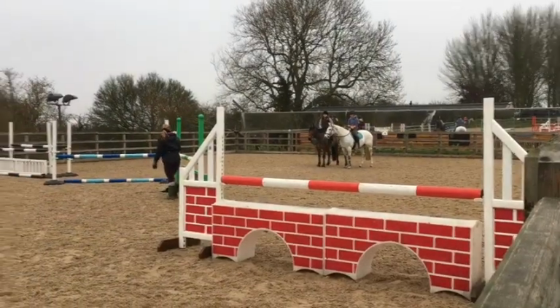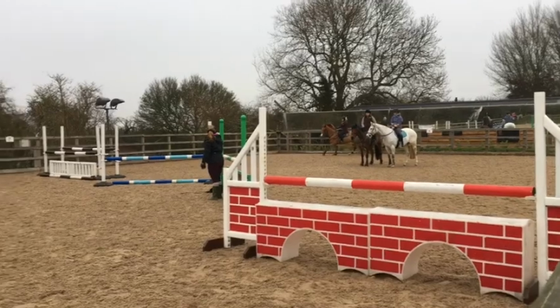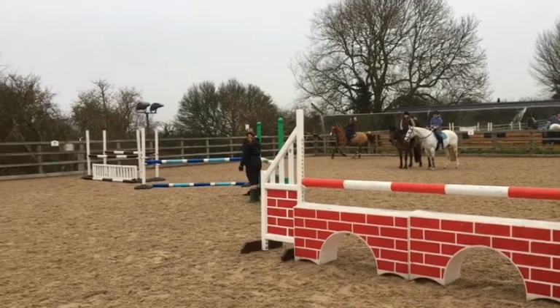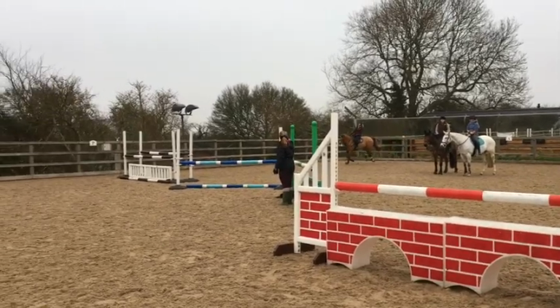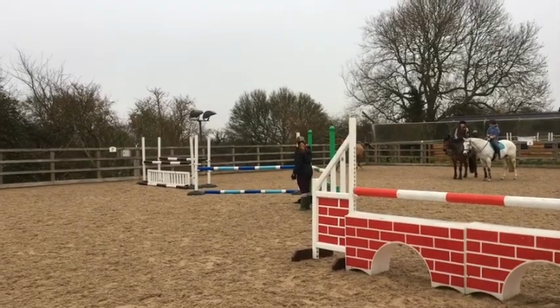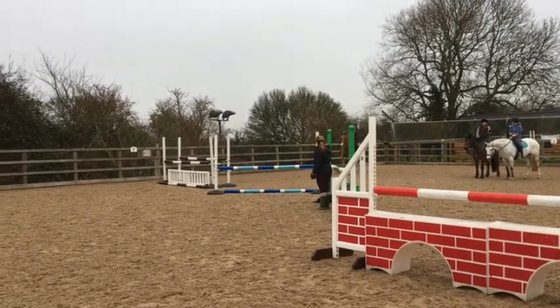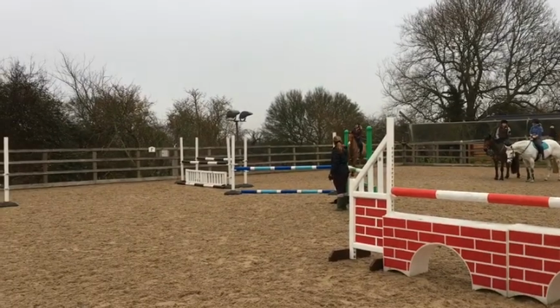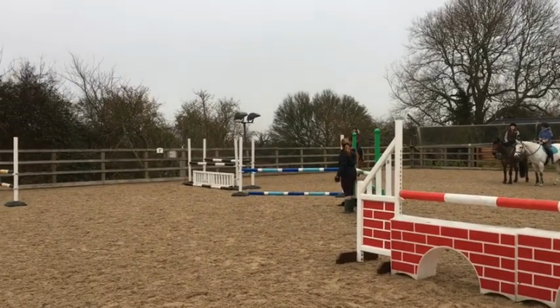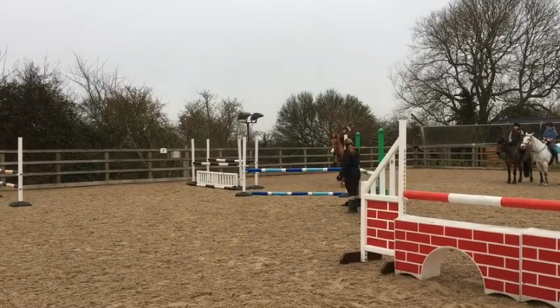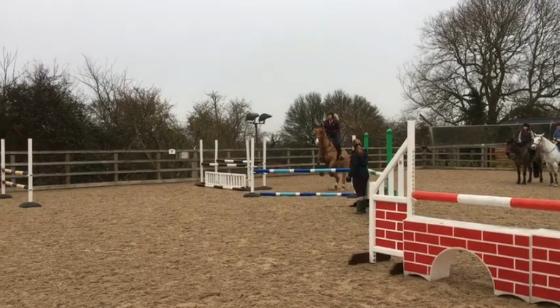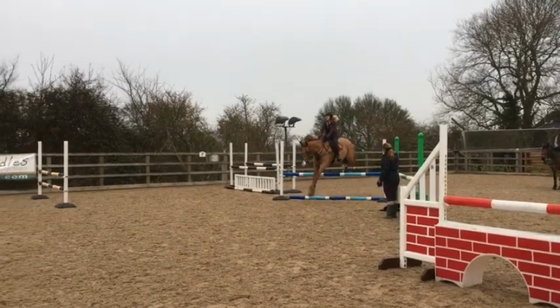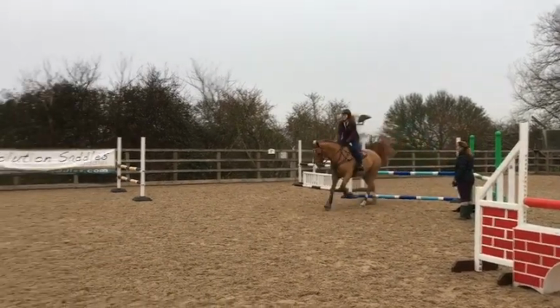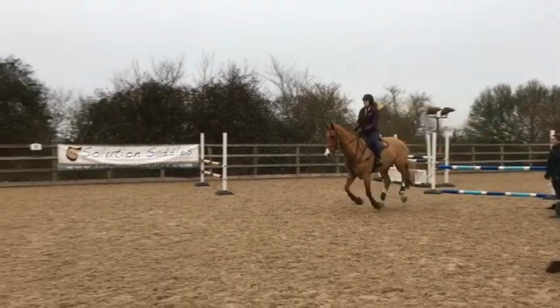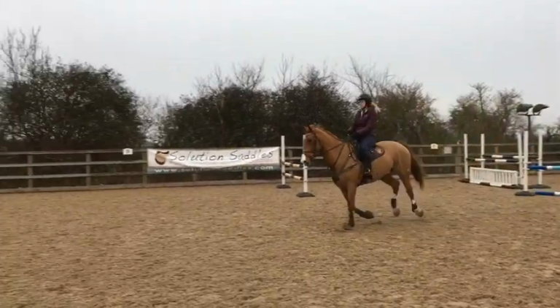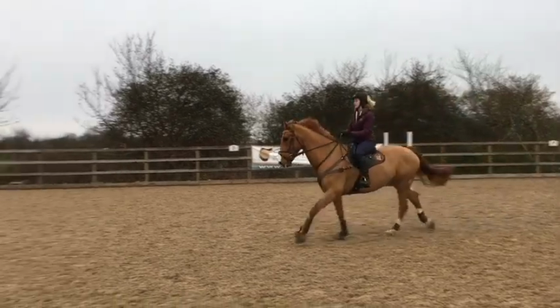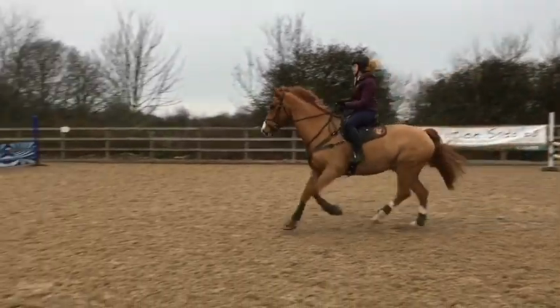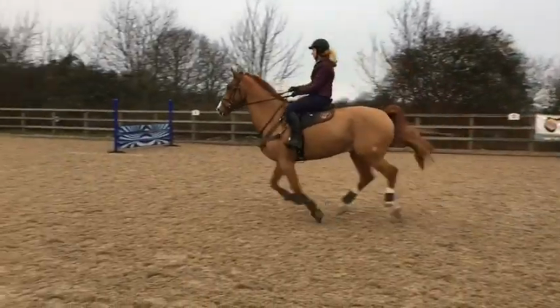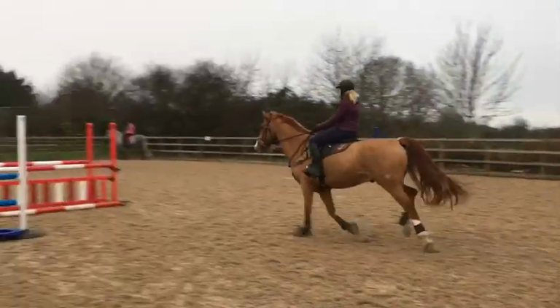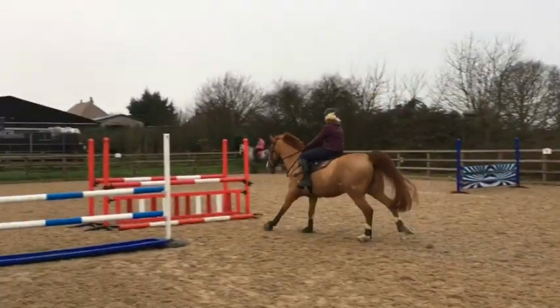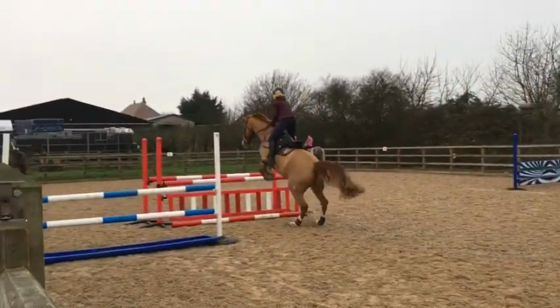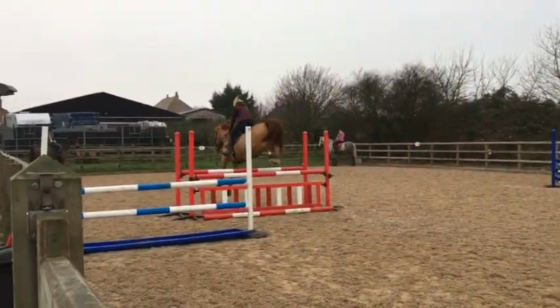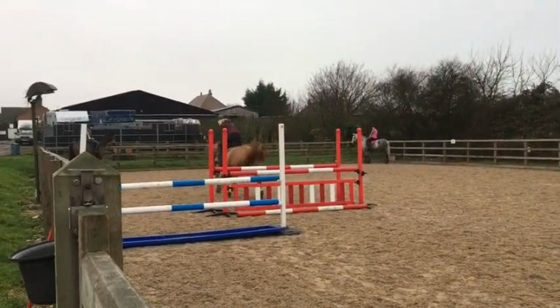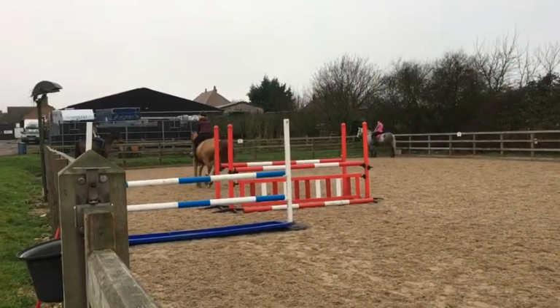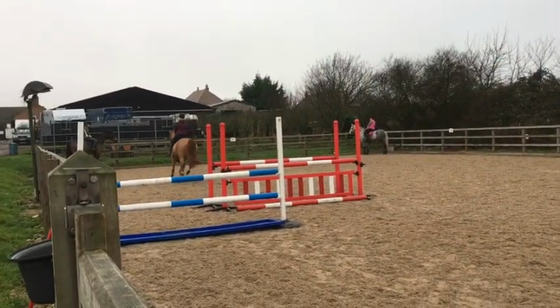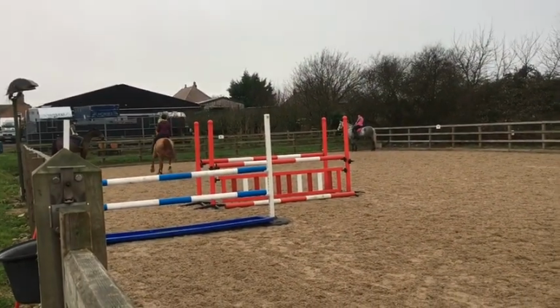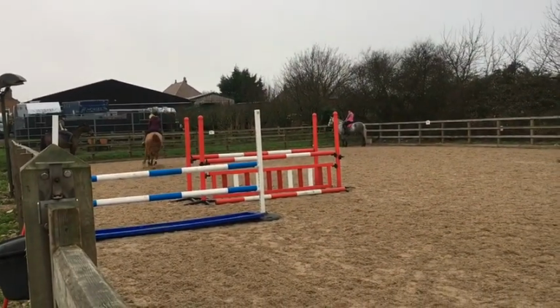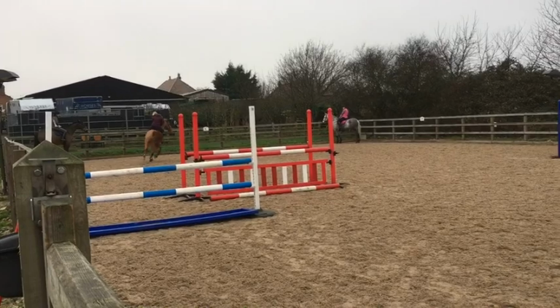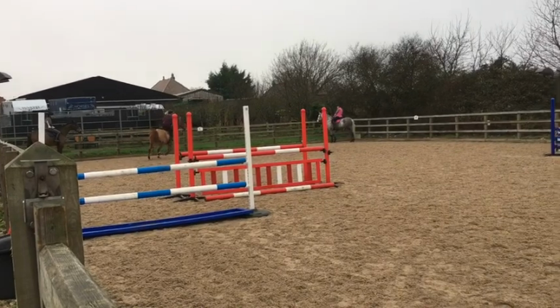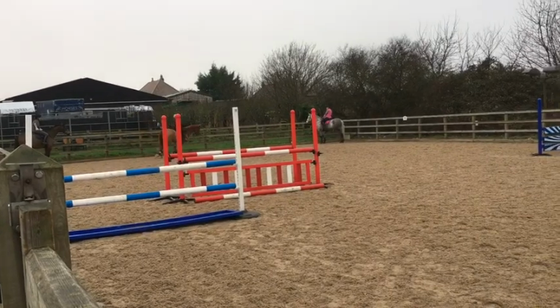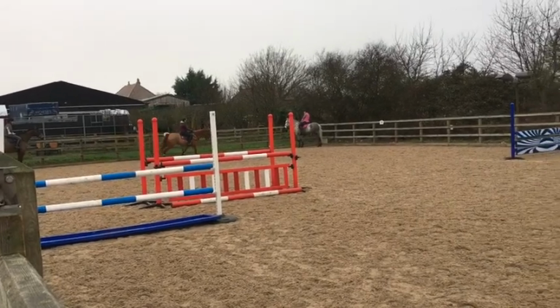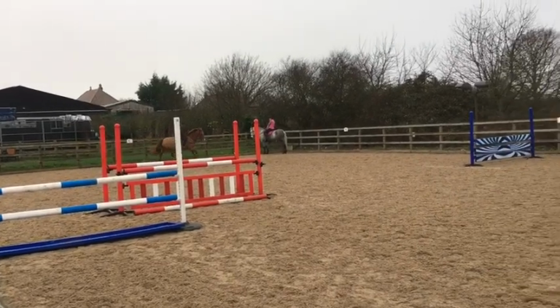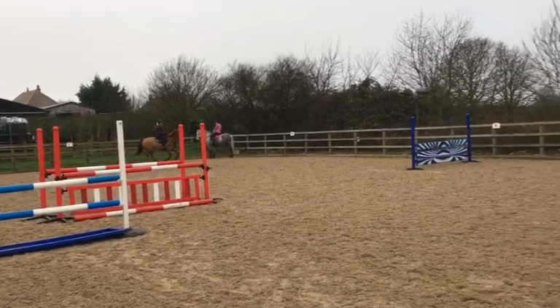Meanwhile Kasten's been busy getting back to work after his injury. Here's the first time jumping a course since he was injured. As you can see he managed to jump straight back into it and wasn't green at all.